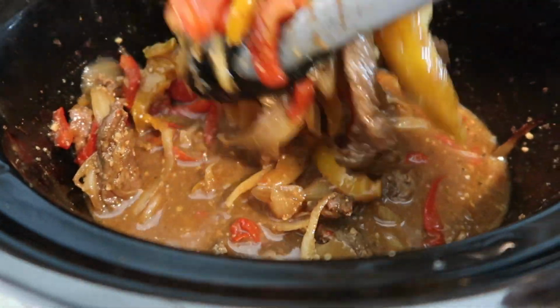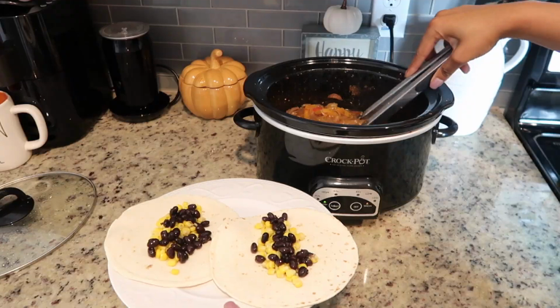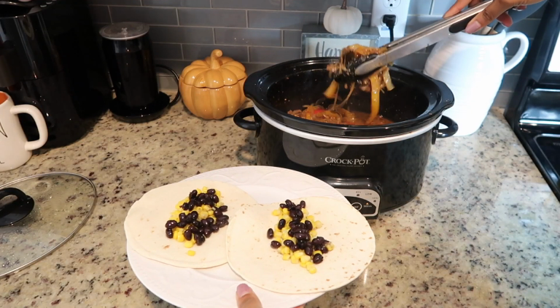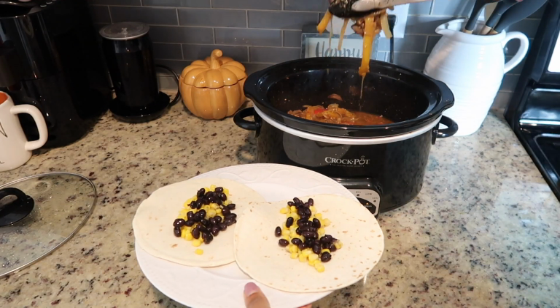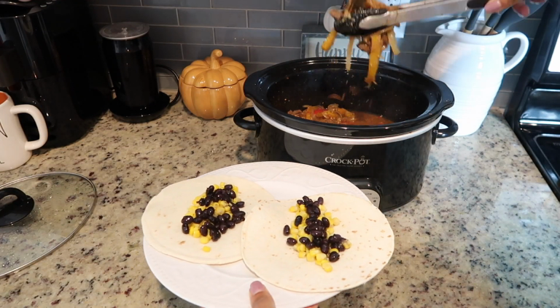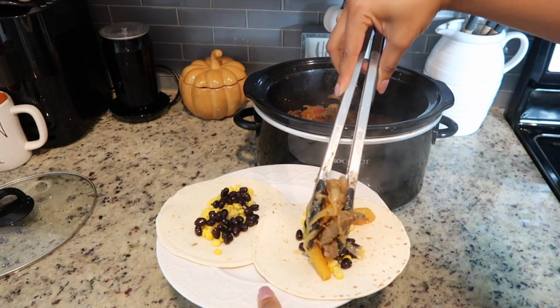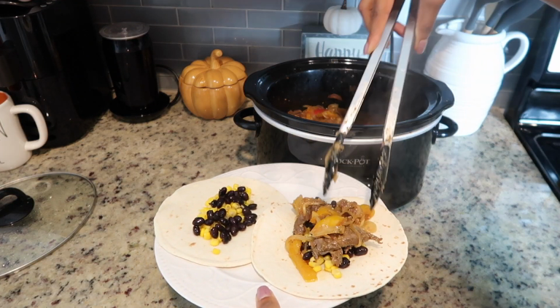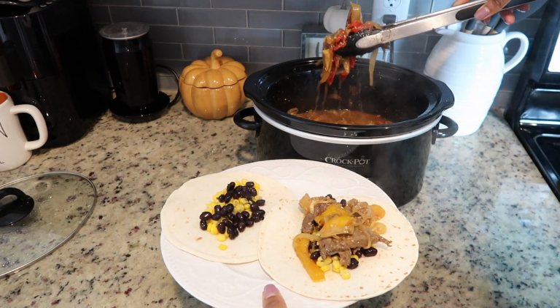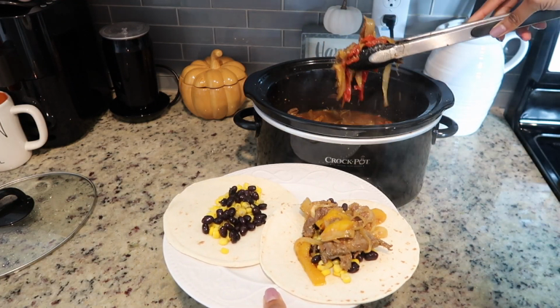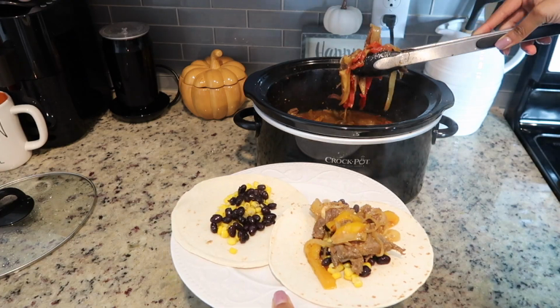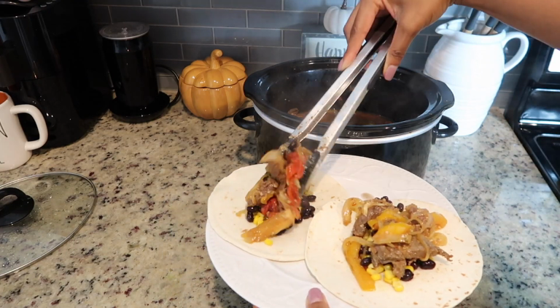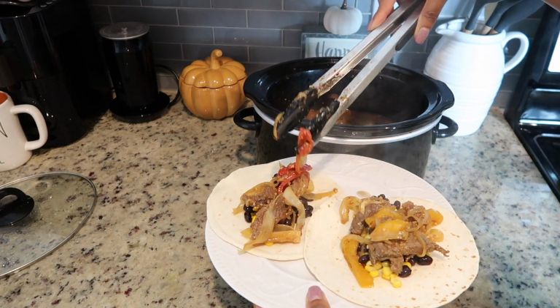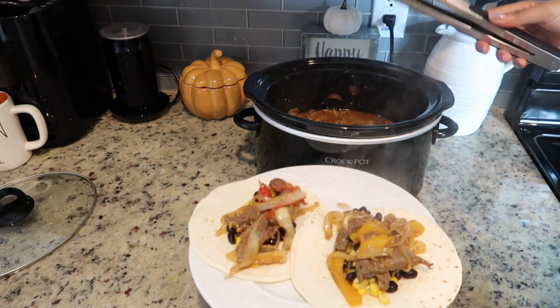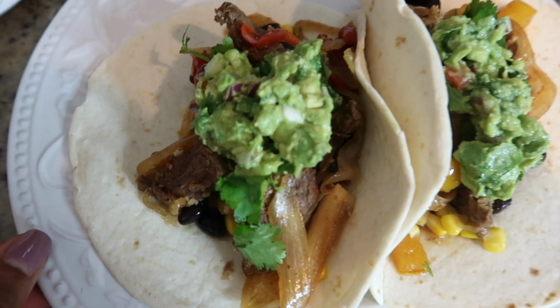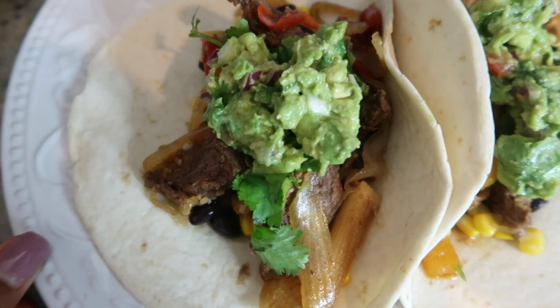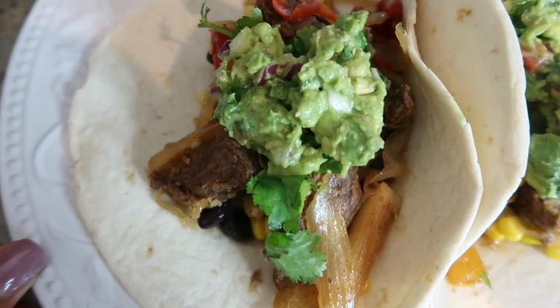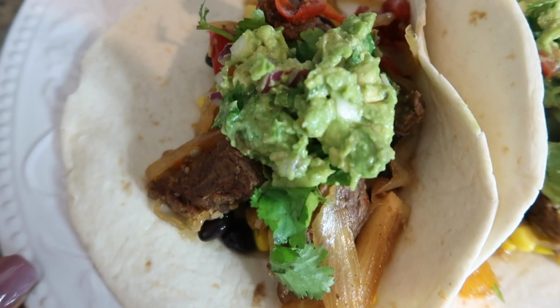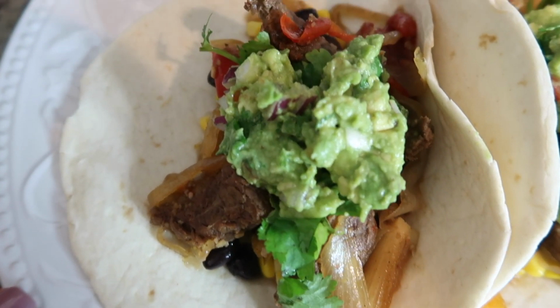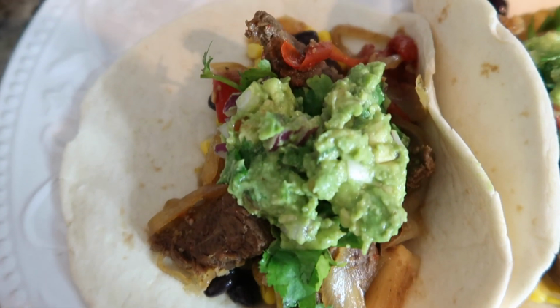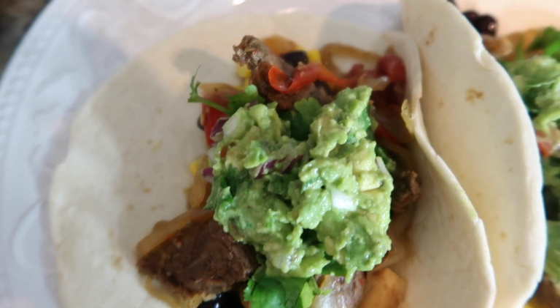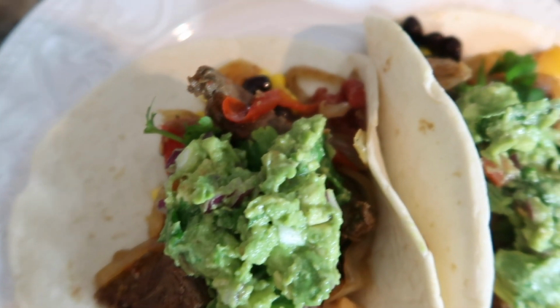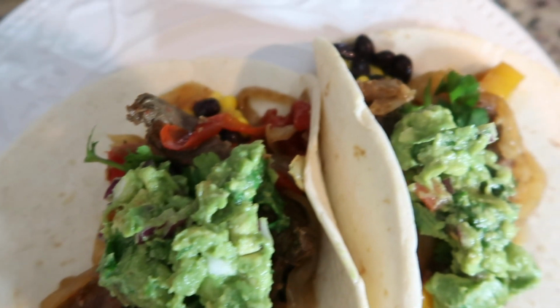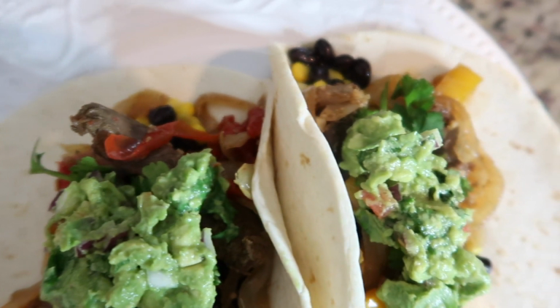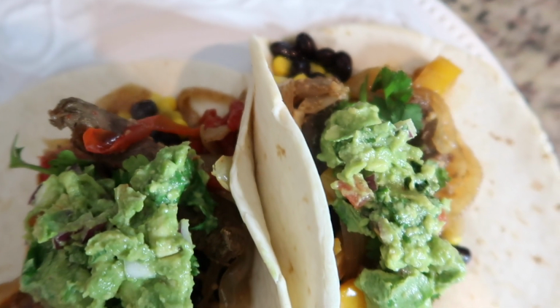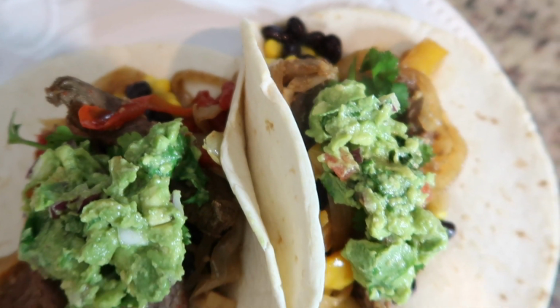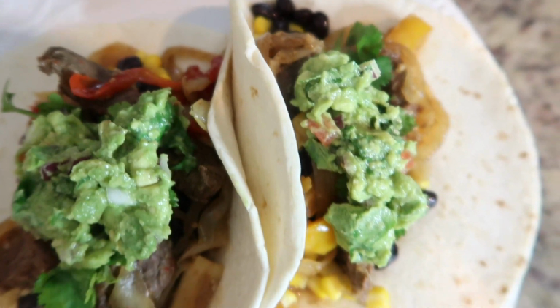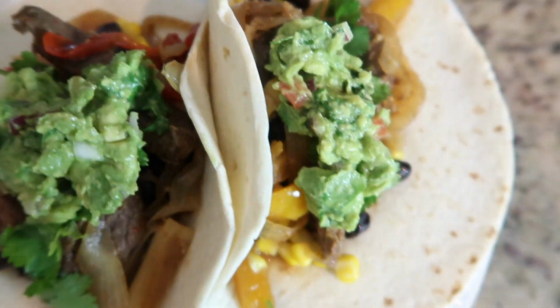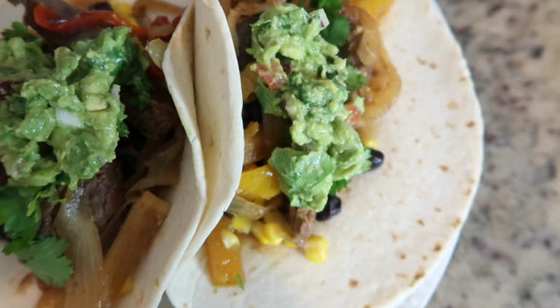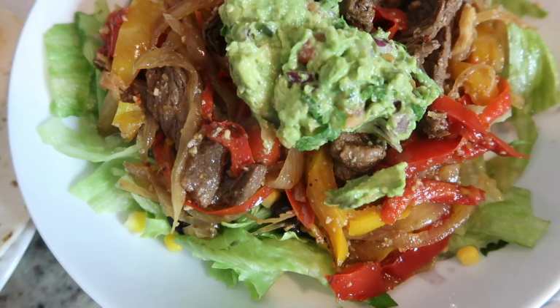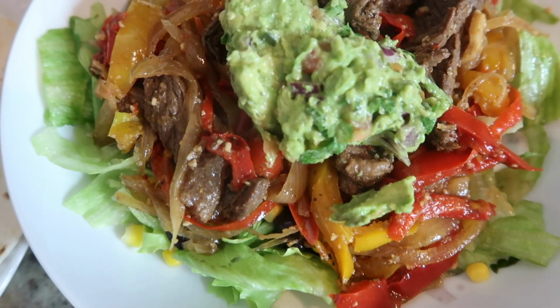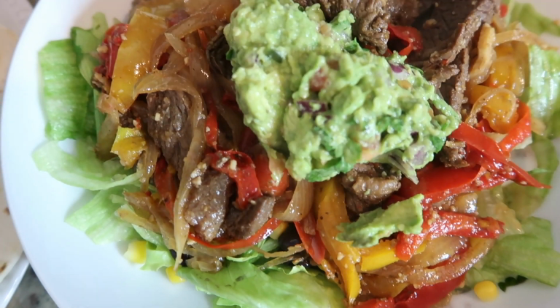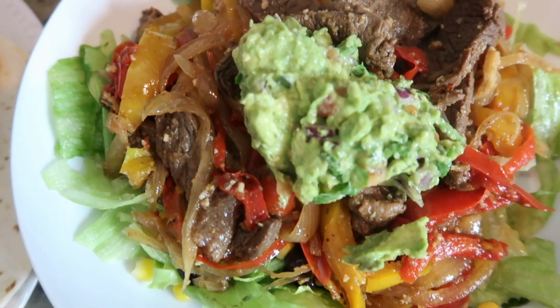It was seriously so good. I chose to have mine on tacos with a little bit of corn and some beans, and I put some fresh guacamole on top, but you also can have it on a bed of lettuce and it is just as good.